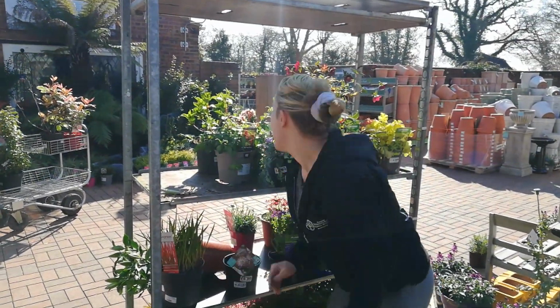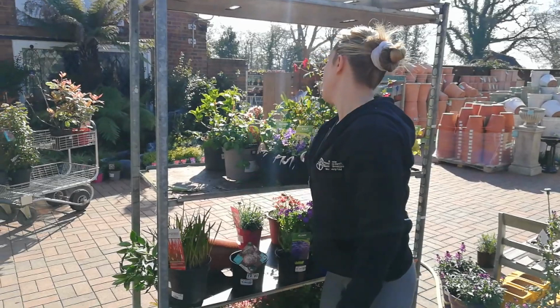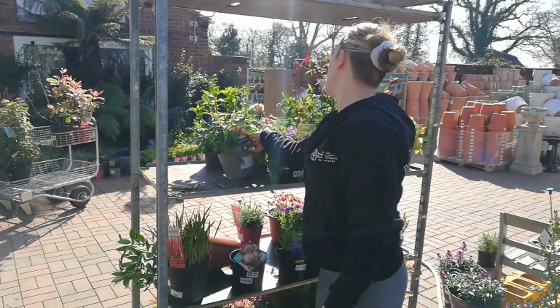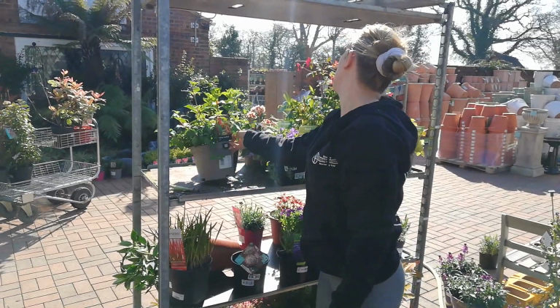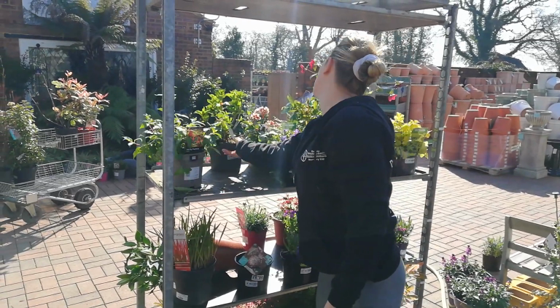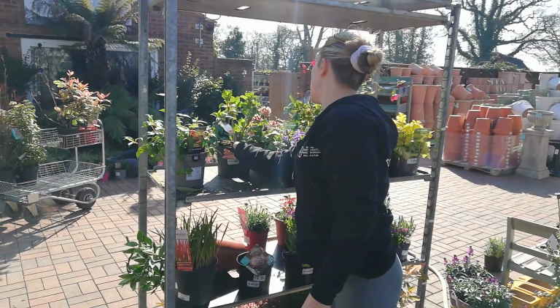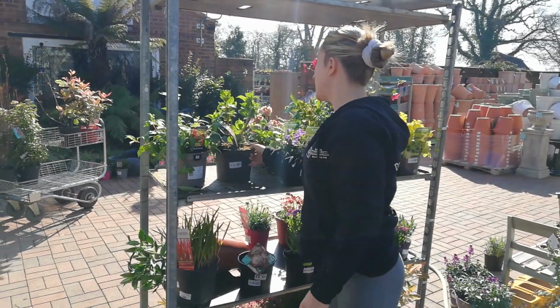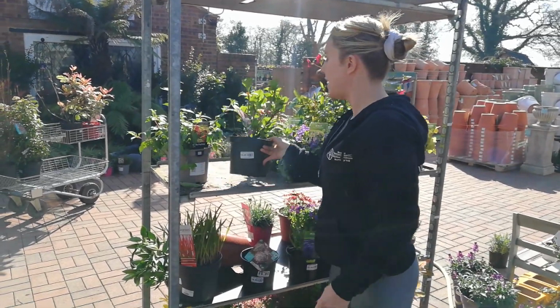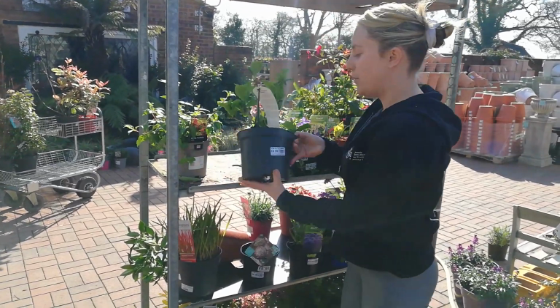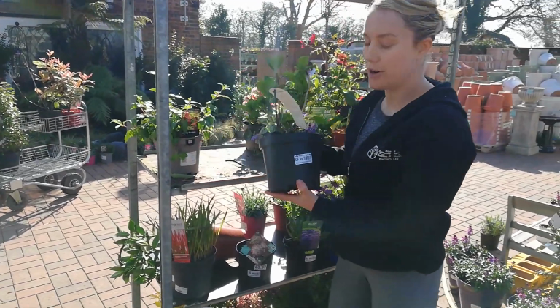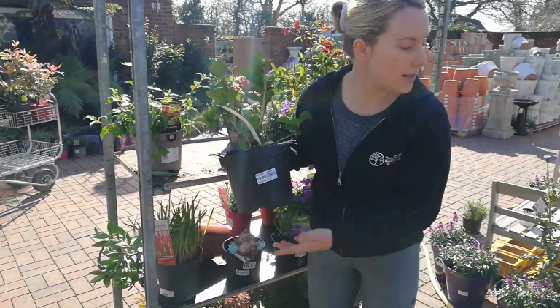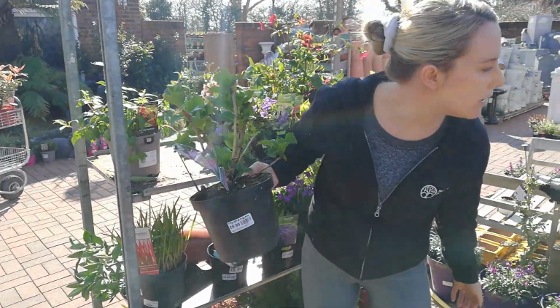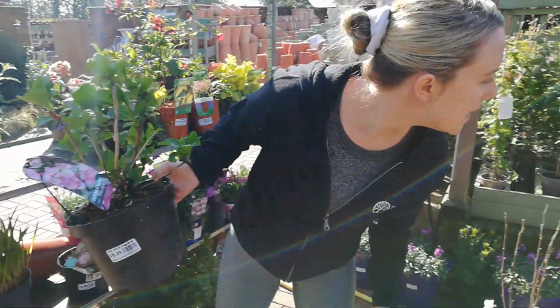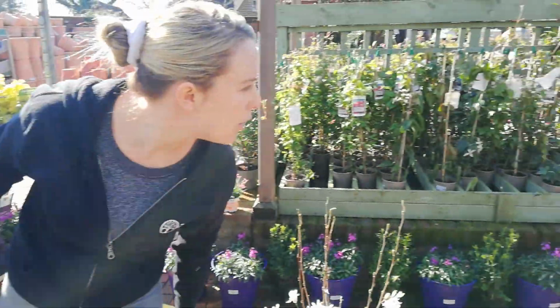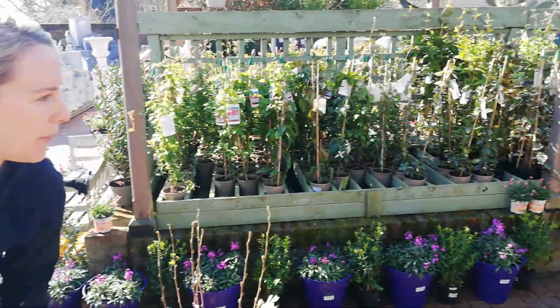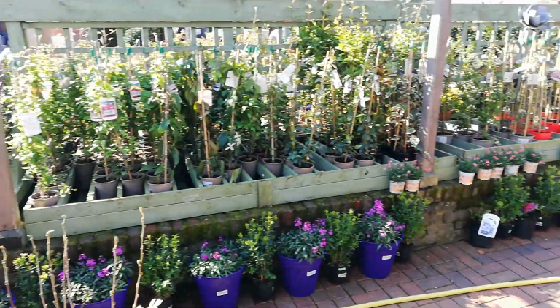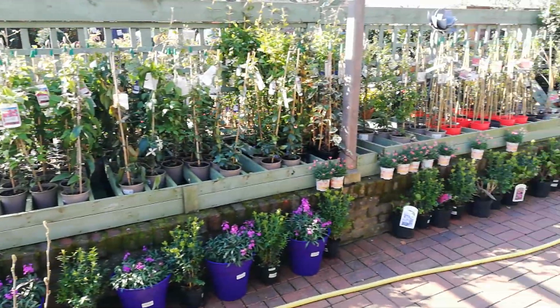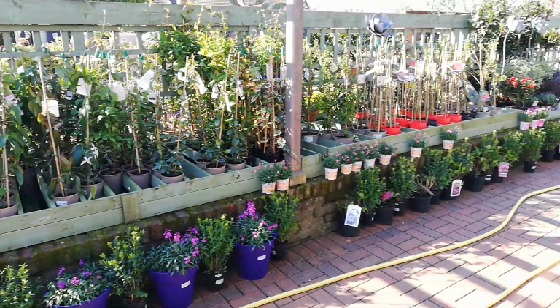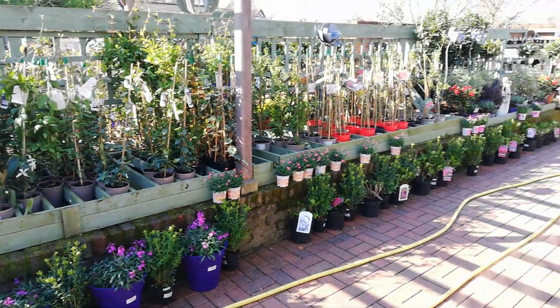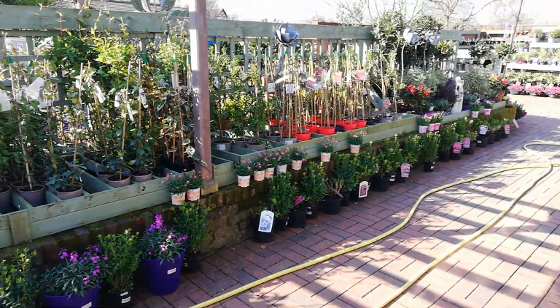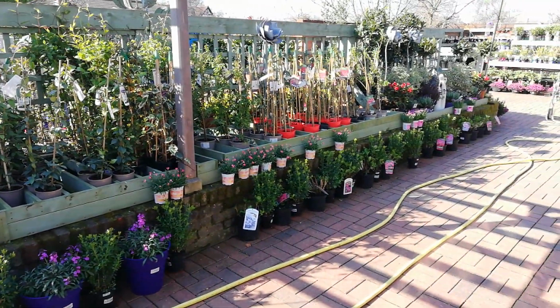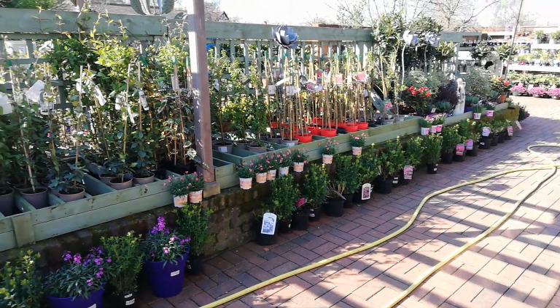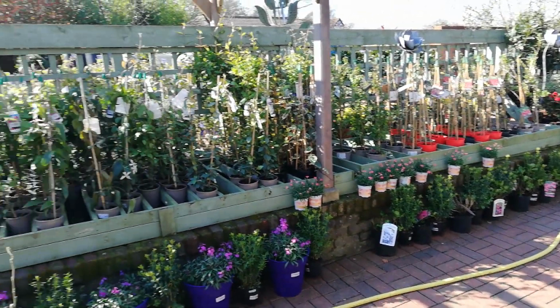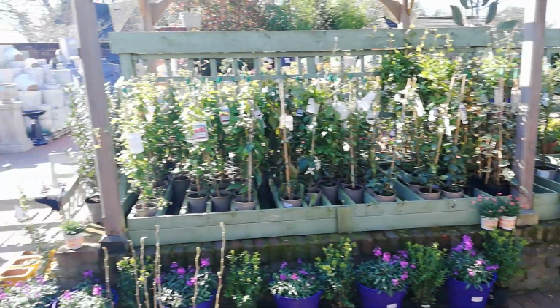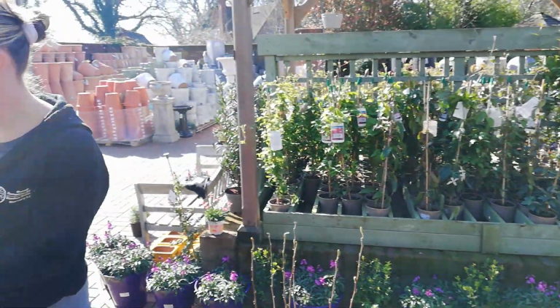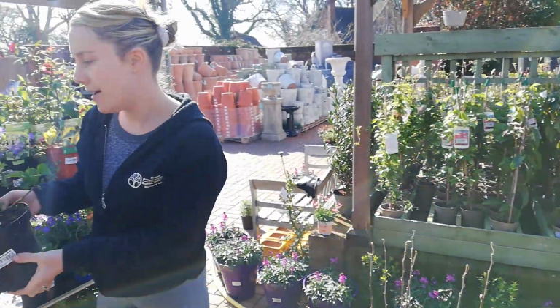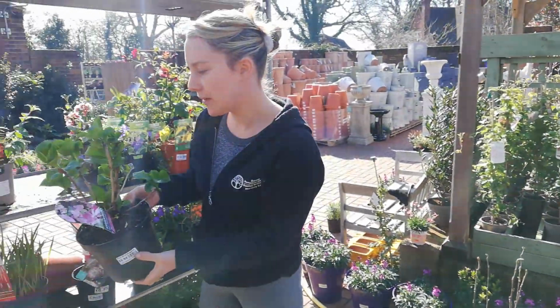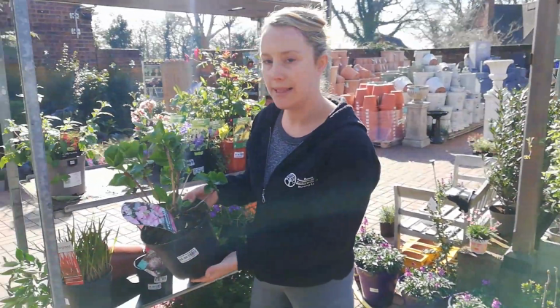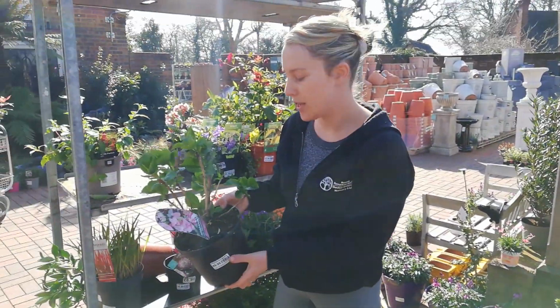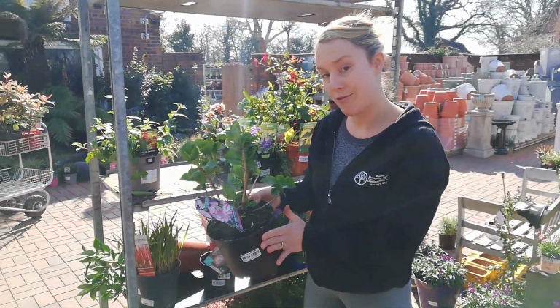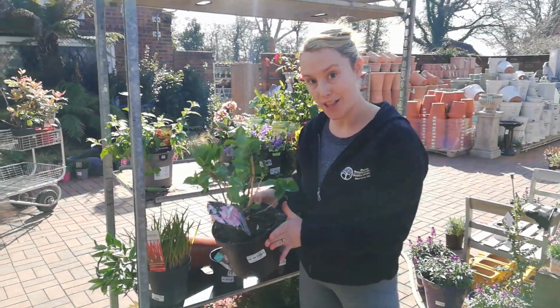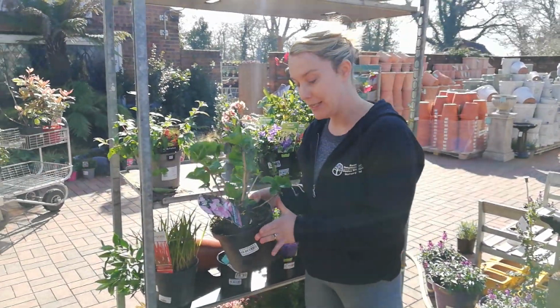Then we've got the Hydrangea, that's available in different colours. I think we've got blue, pink and white from what I can see, and possibly a reddish colour as well. They are £6.99. They like plenty of water but cope really well with a shady spot.